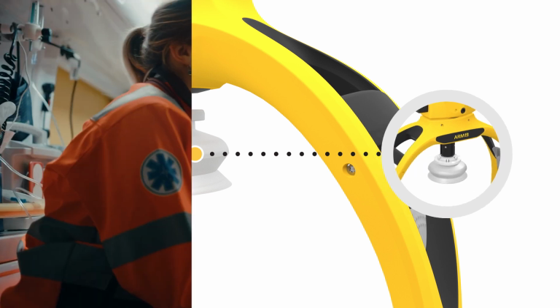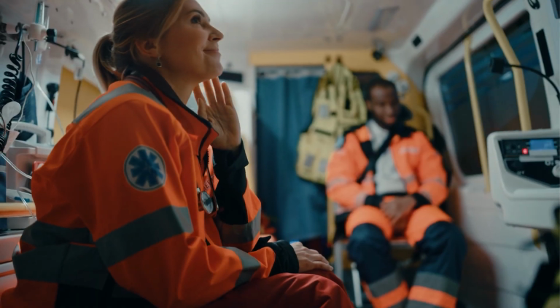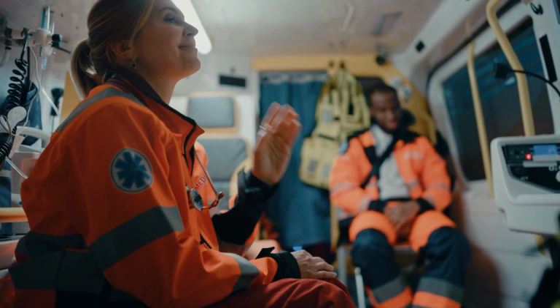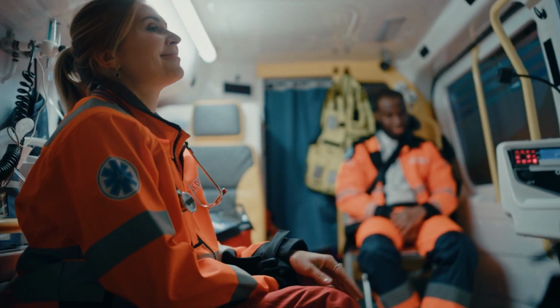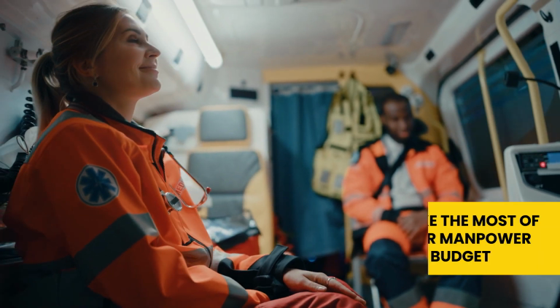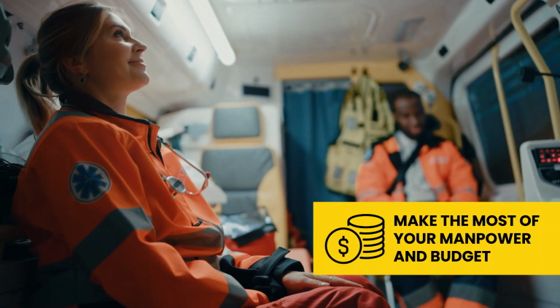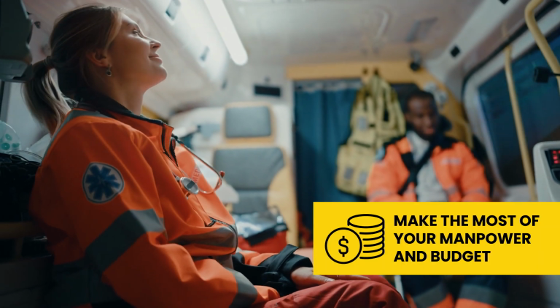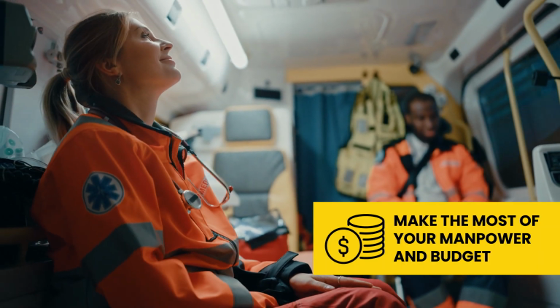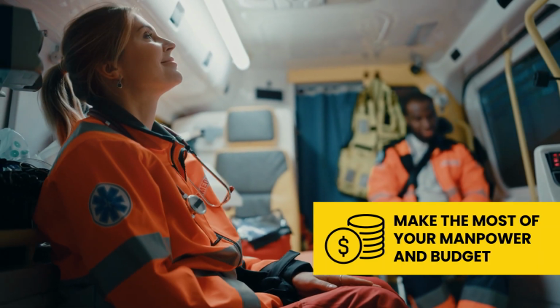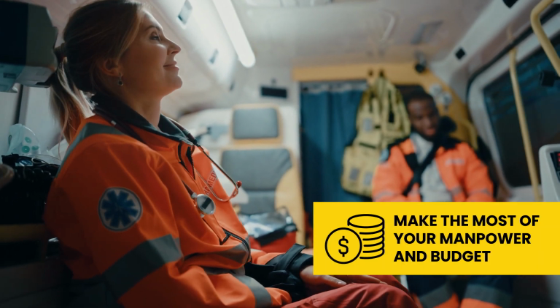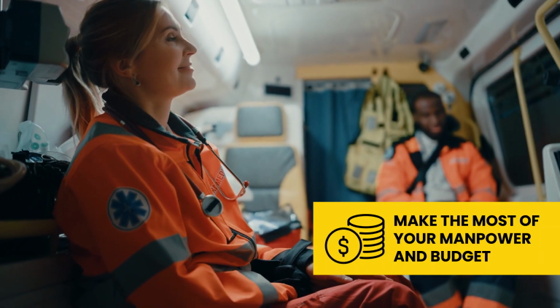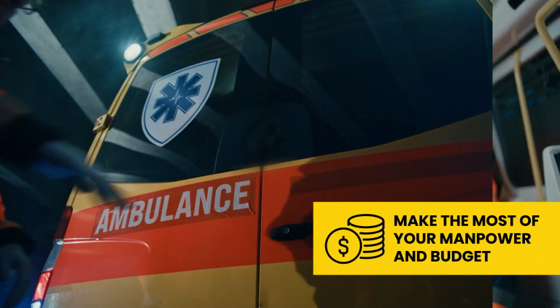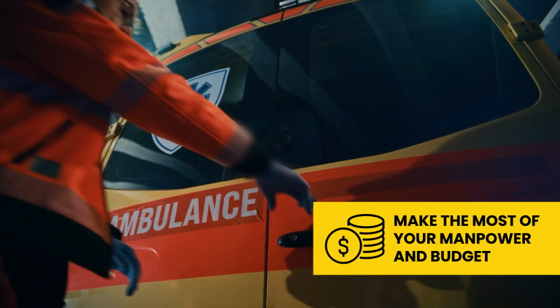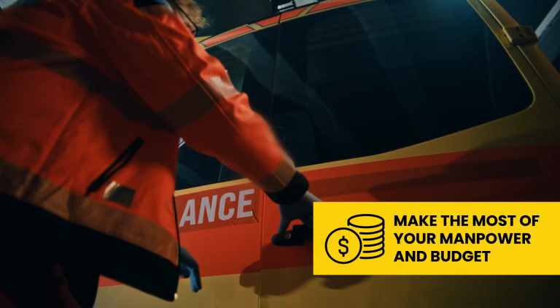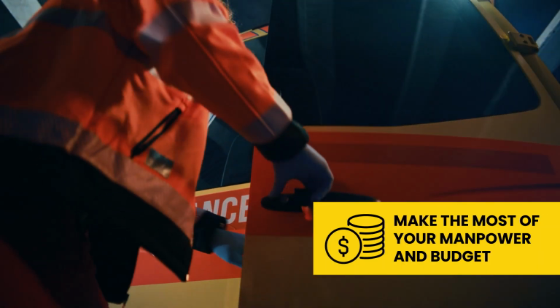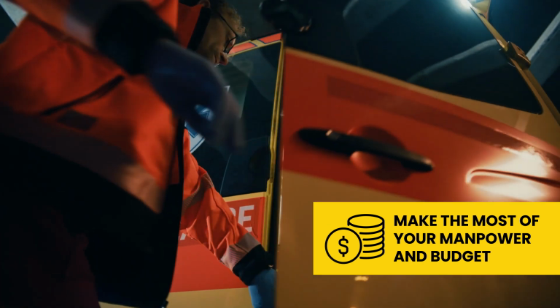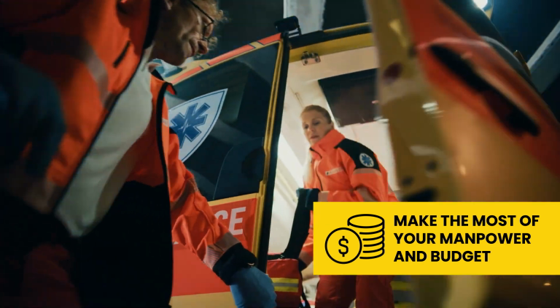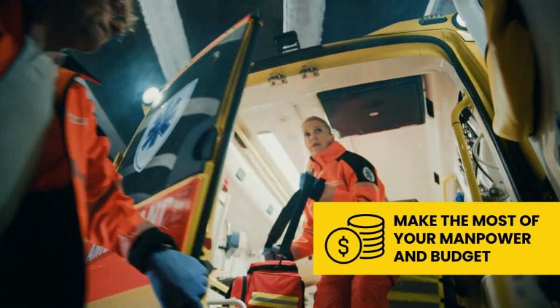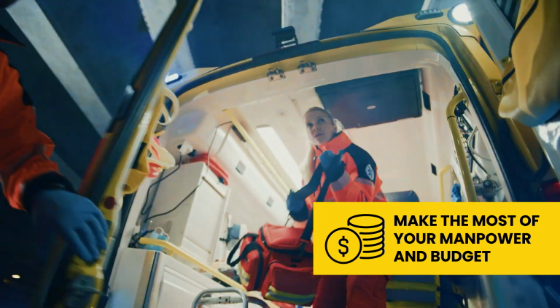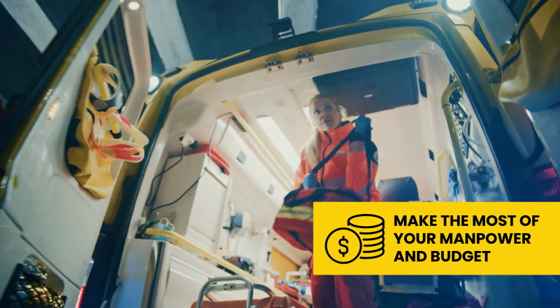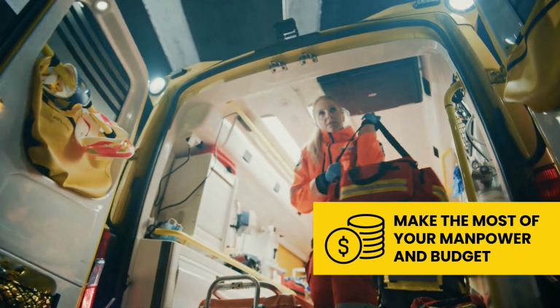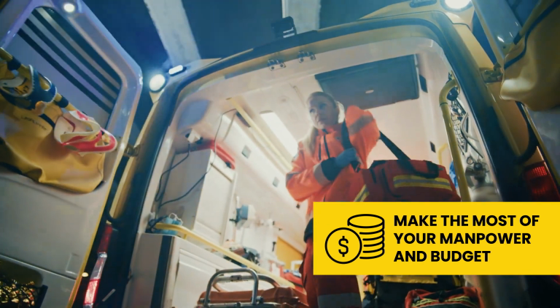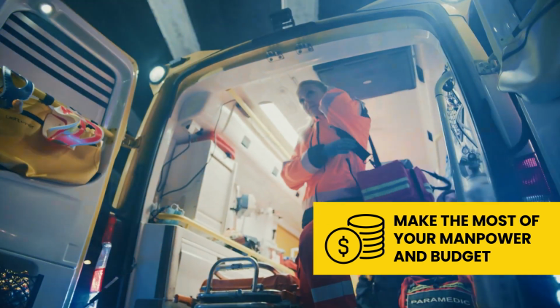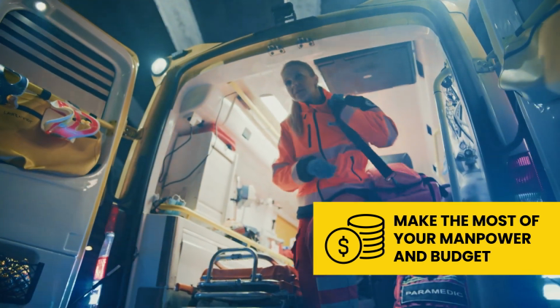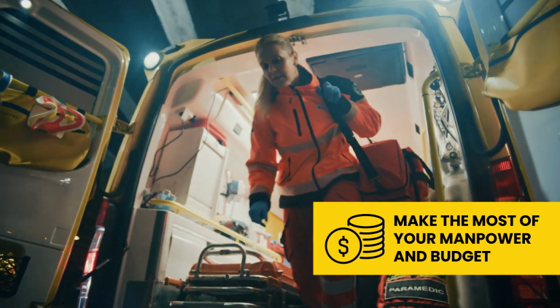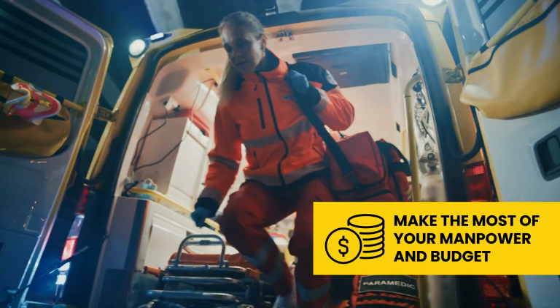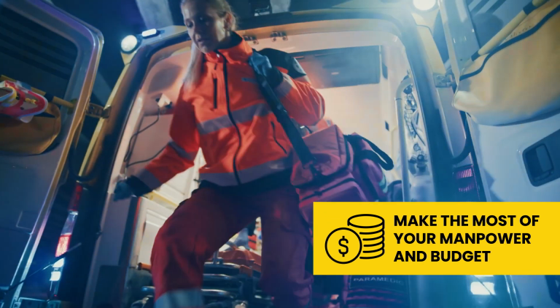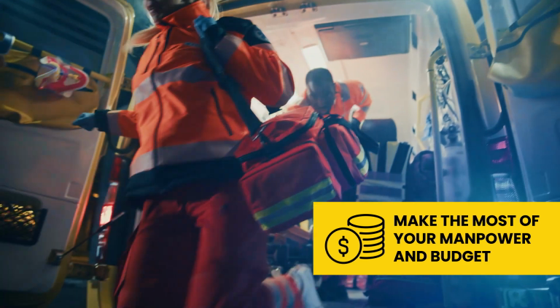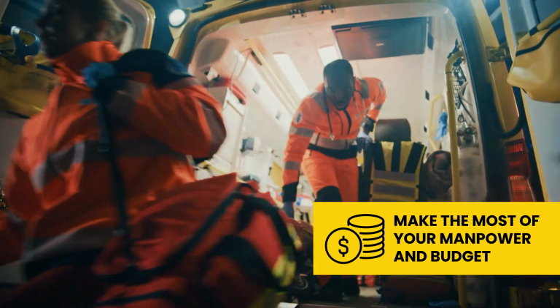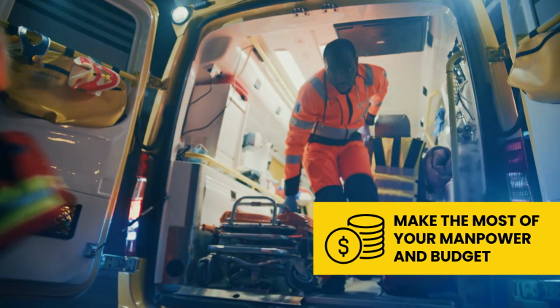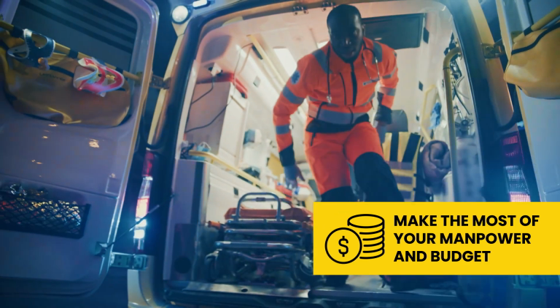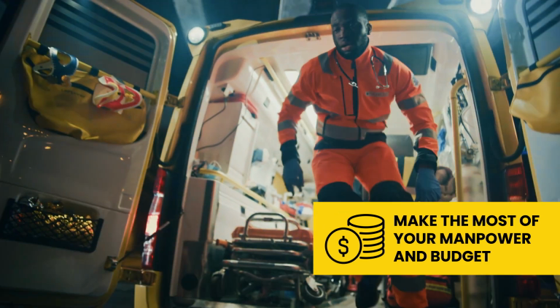And ArmXR makes the most of your manpower and budgets, so you can run cardiac arrest codes efficiently with smaller teams and extend your buying power without sacrificing on quality.